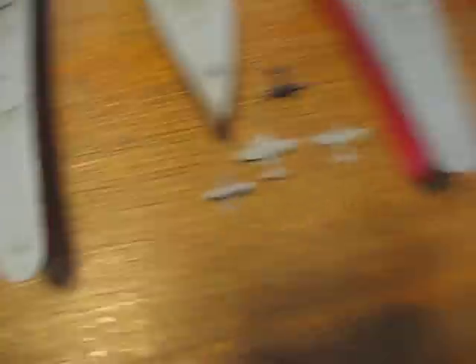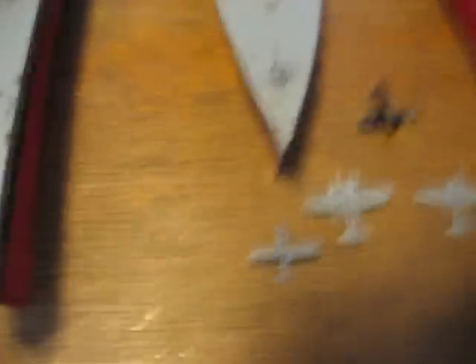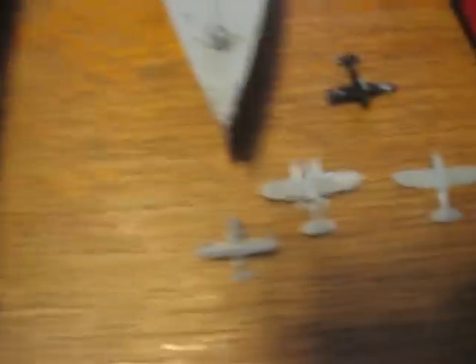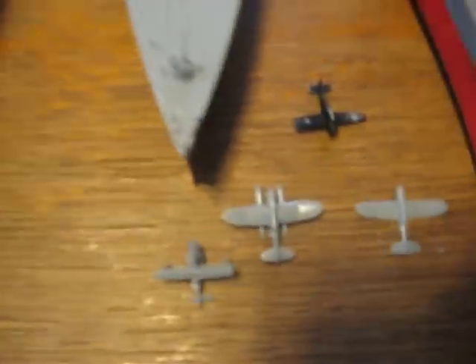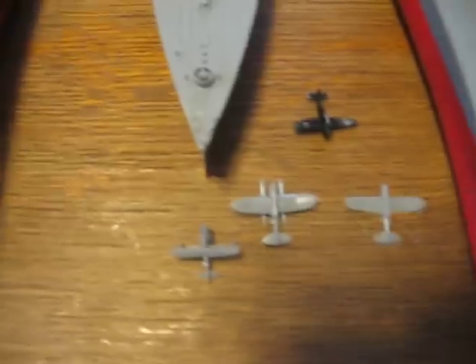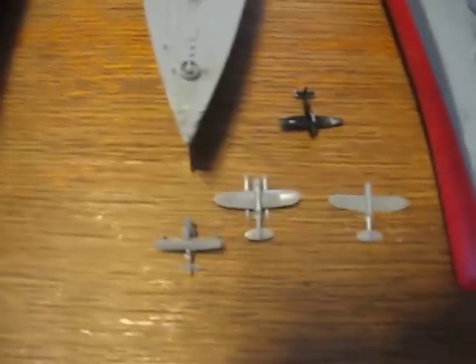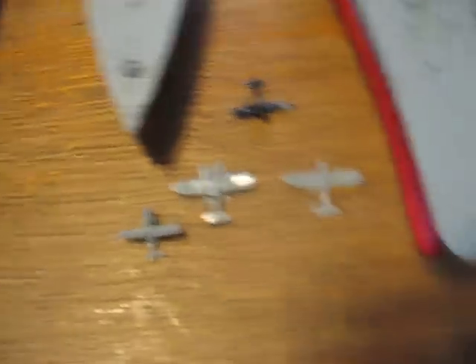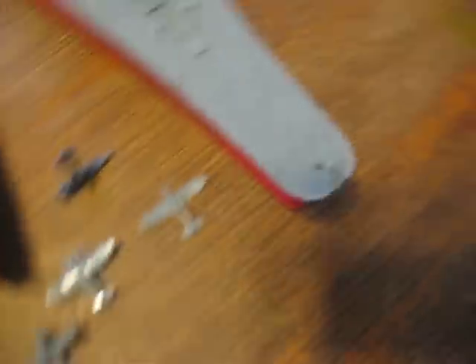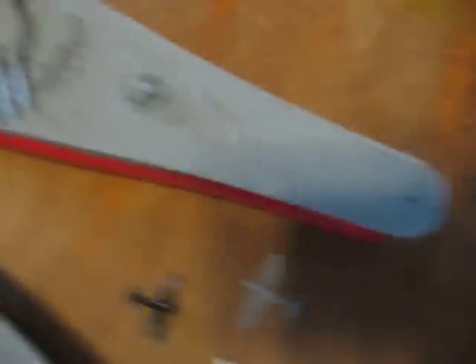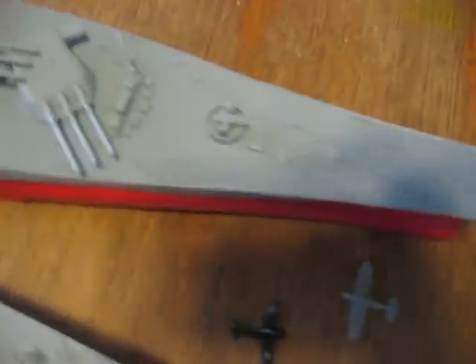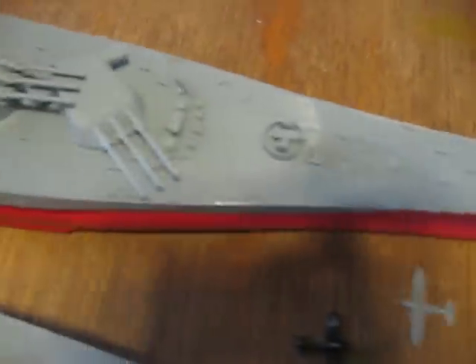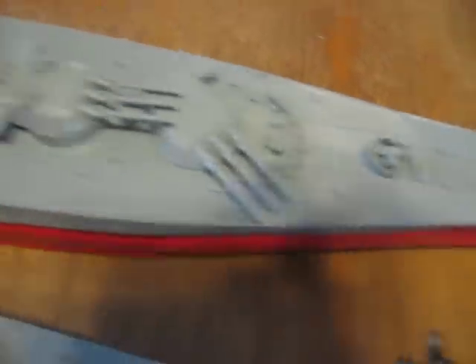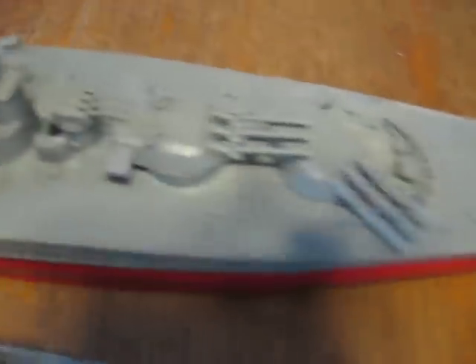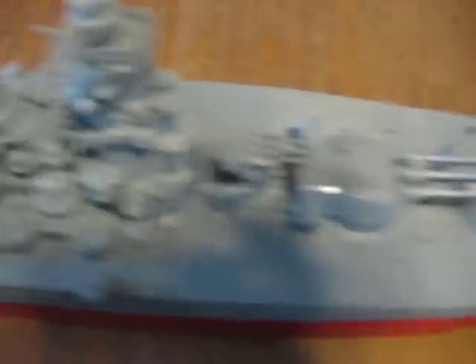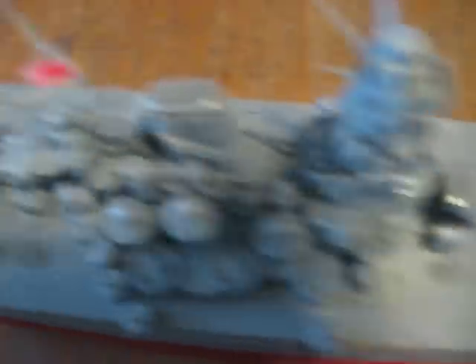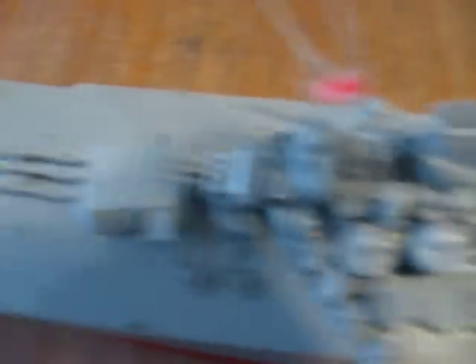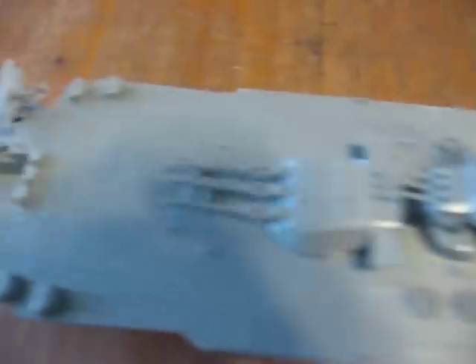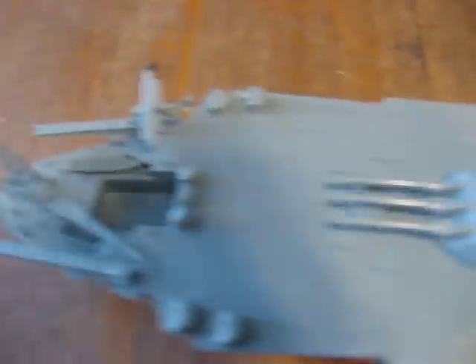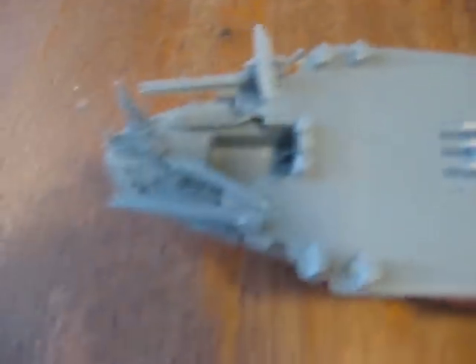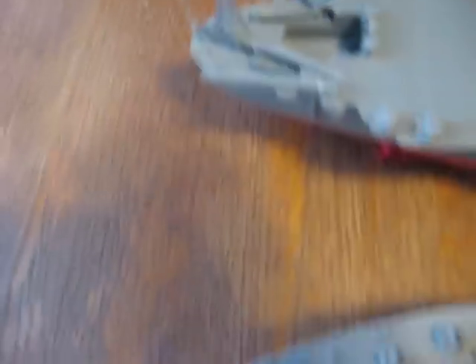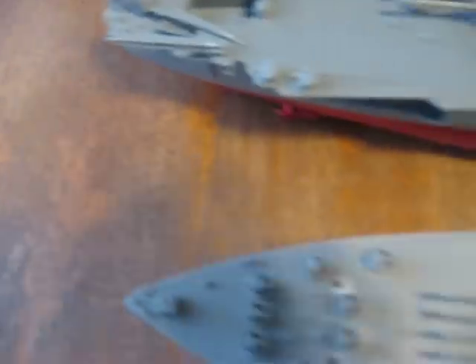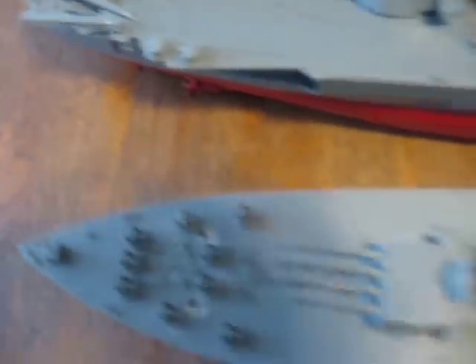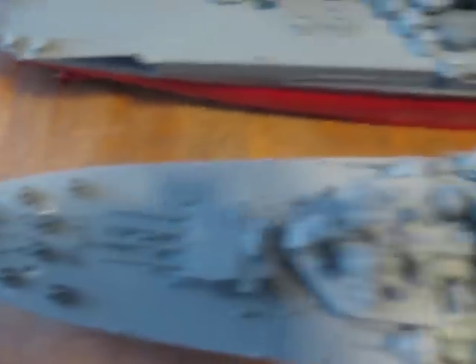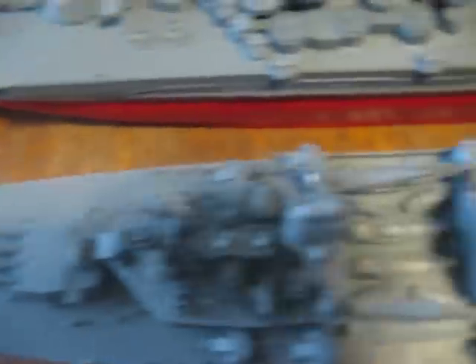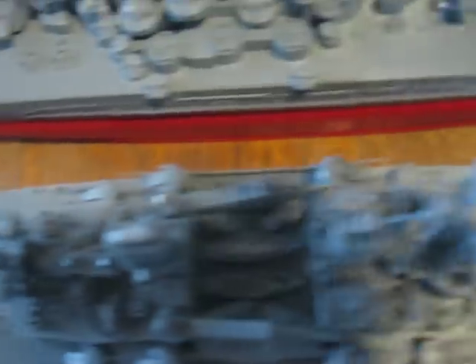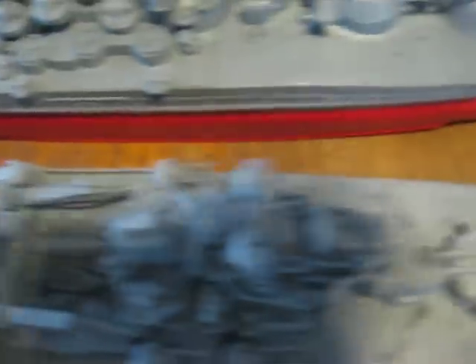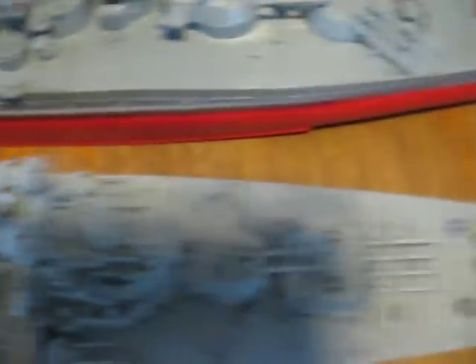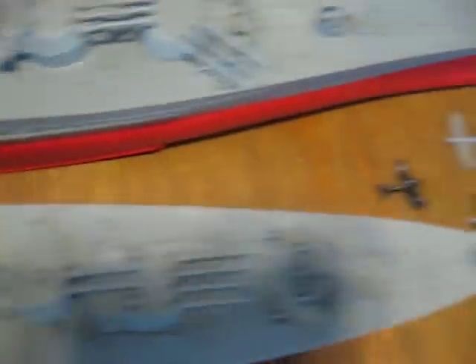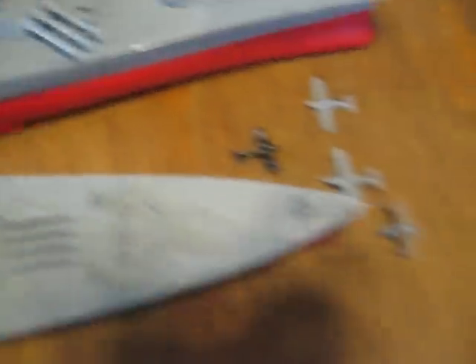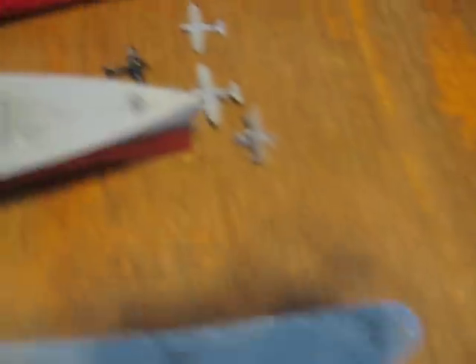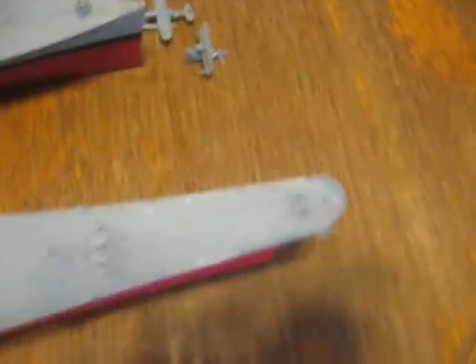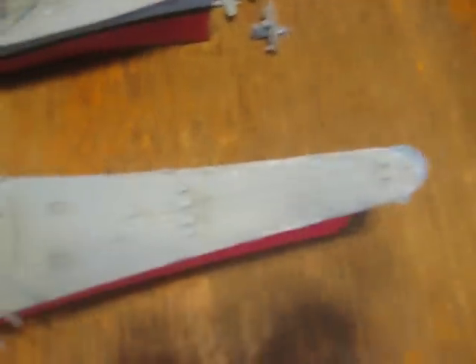I have a little bit of aircraft right there. That's the Yamato, that's King George V, that's the New Jersey.